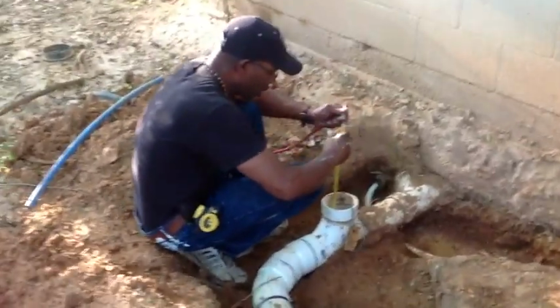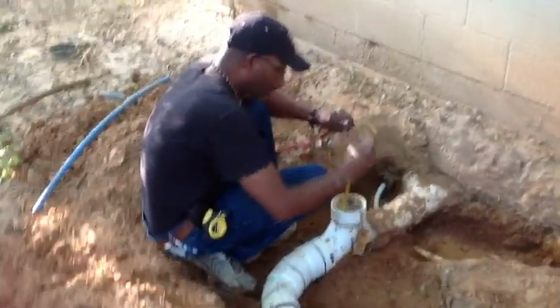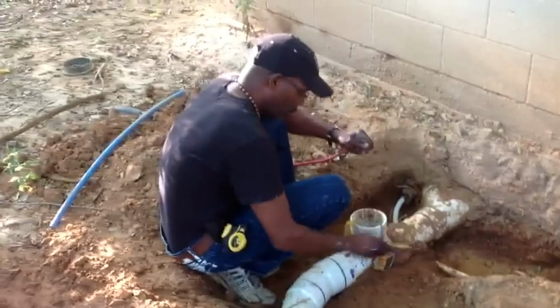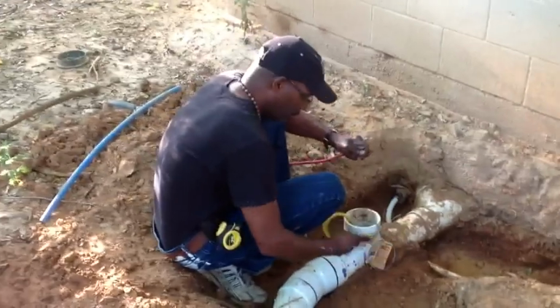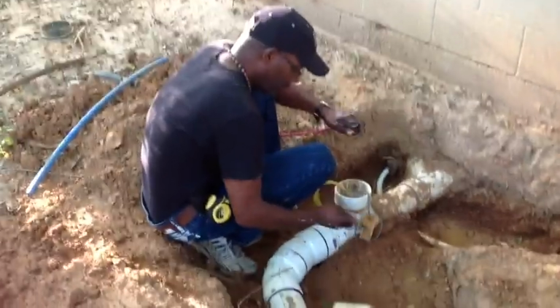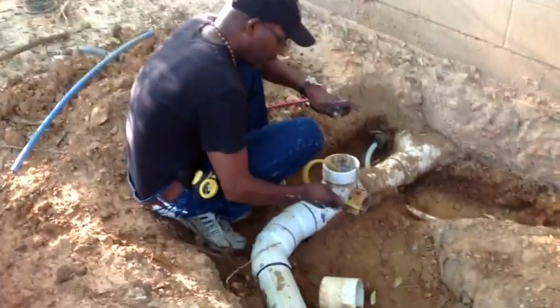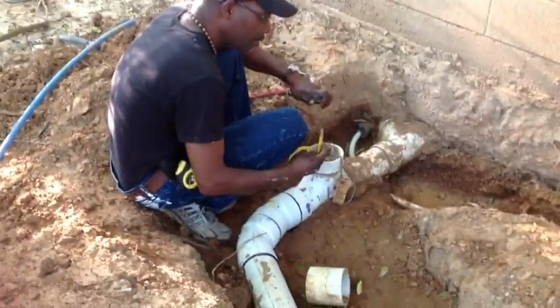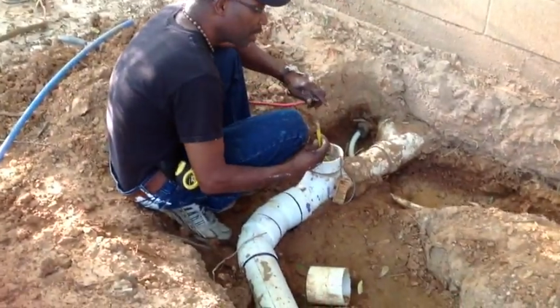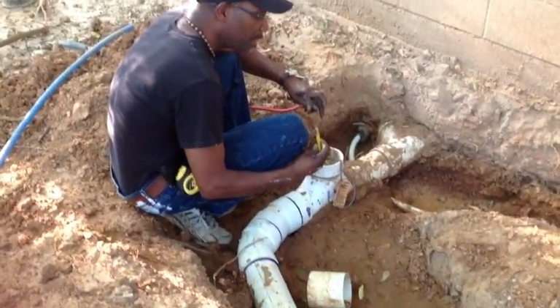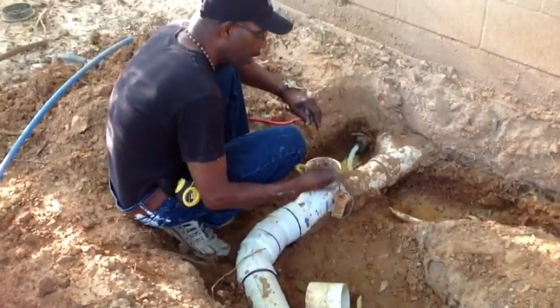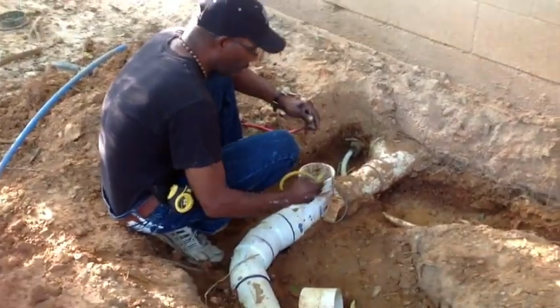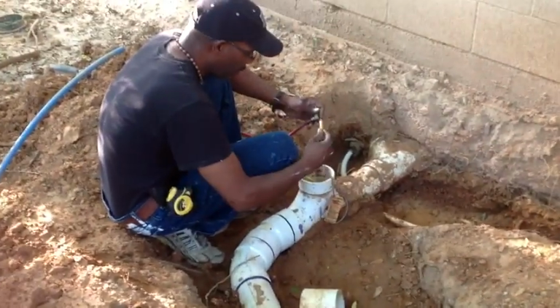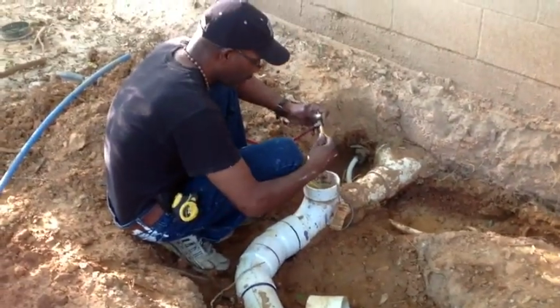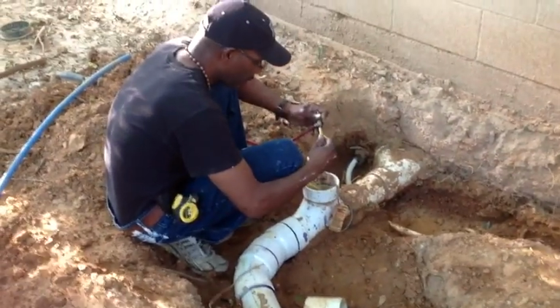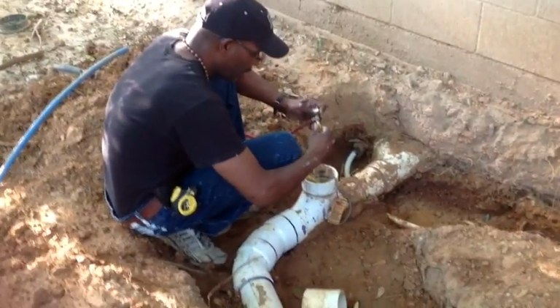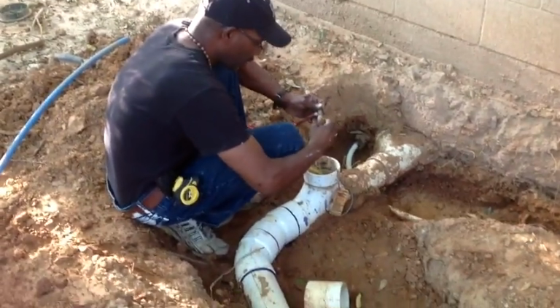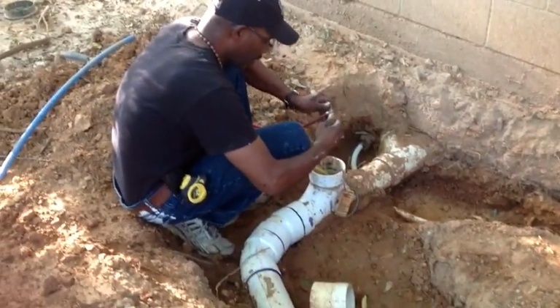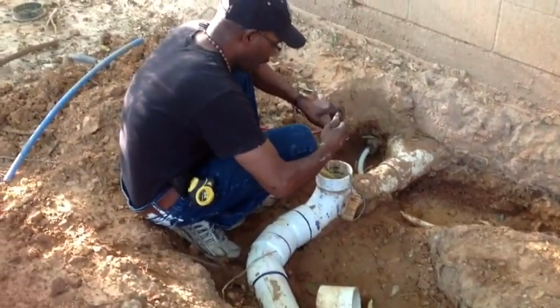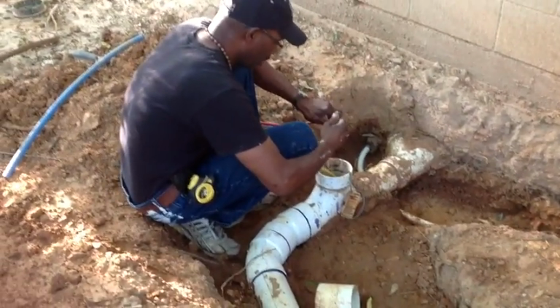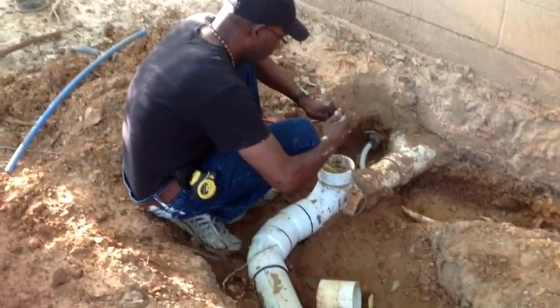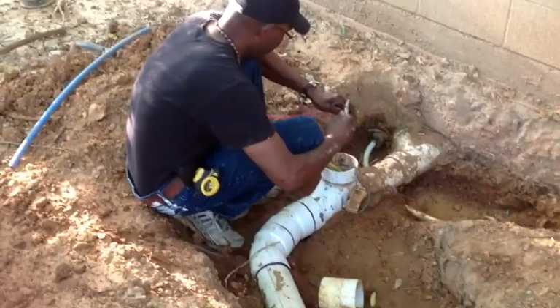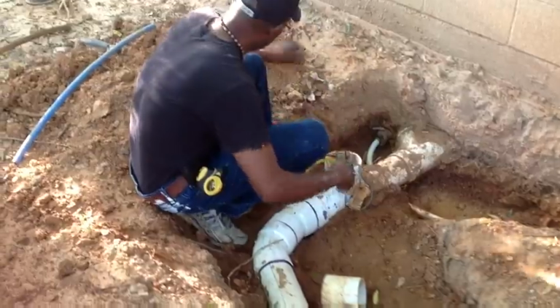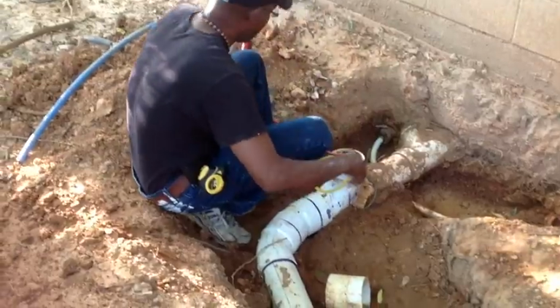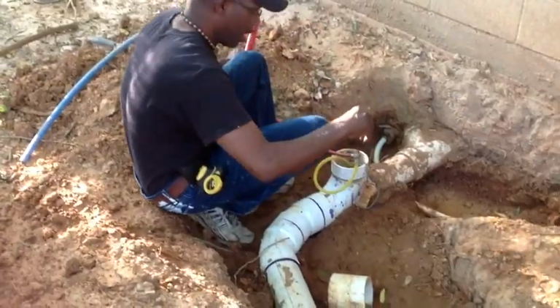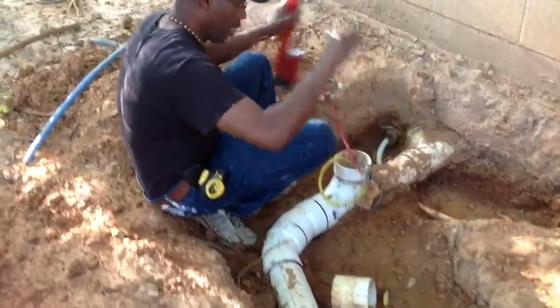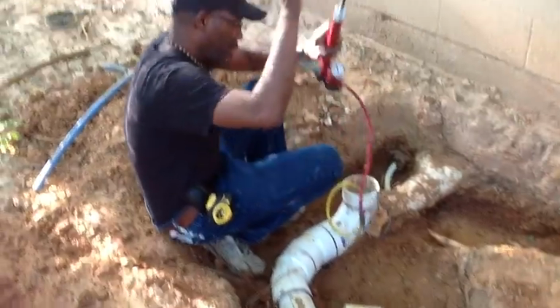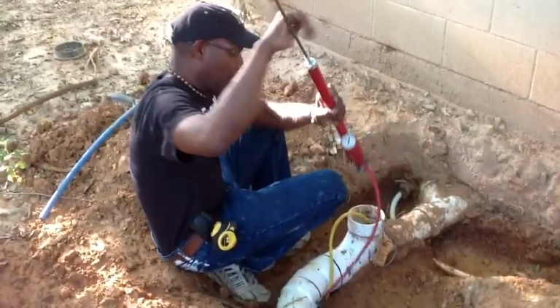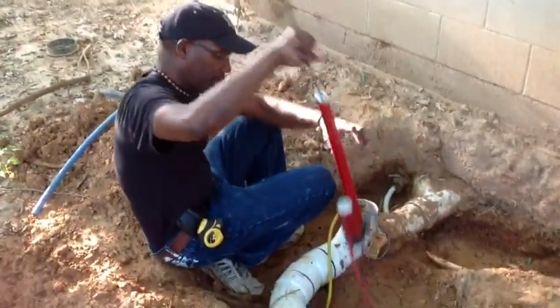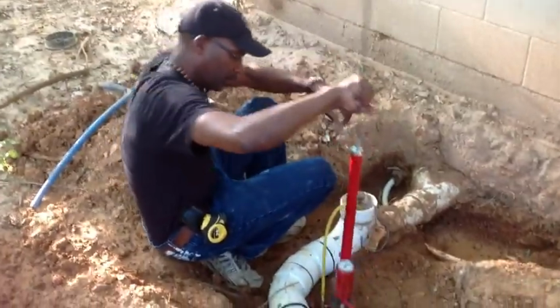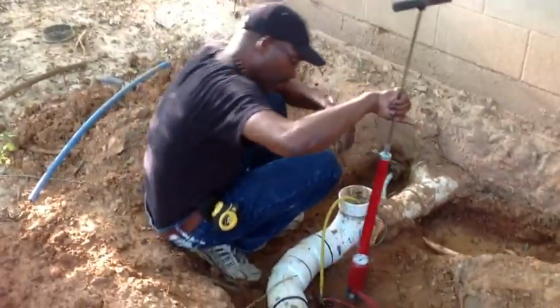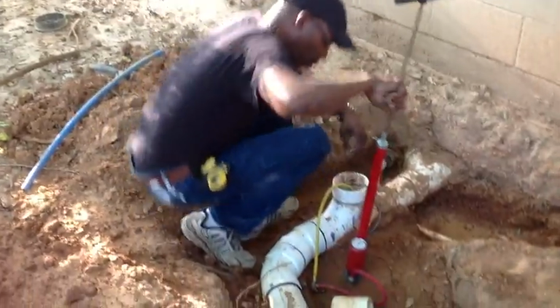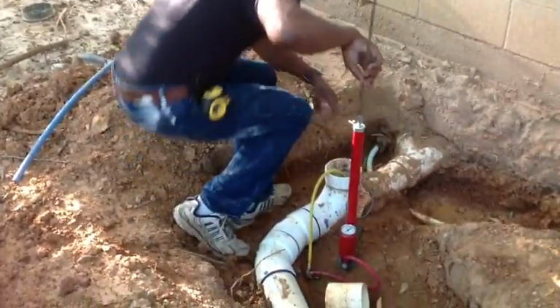Clean the mud off, stick this on, and go ahead and pump it up to about 40 pounds.